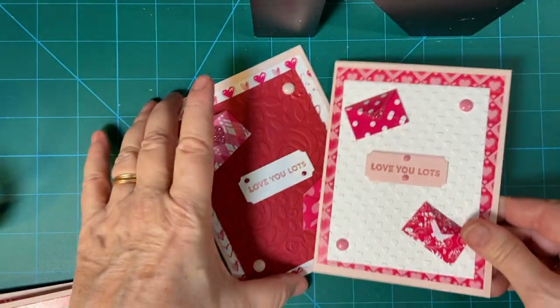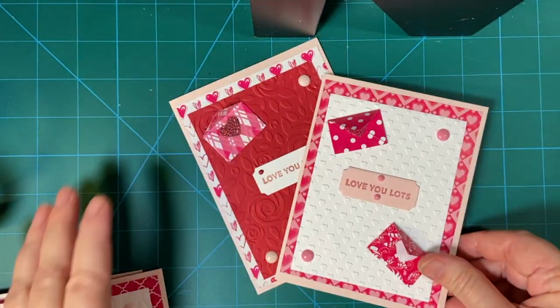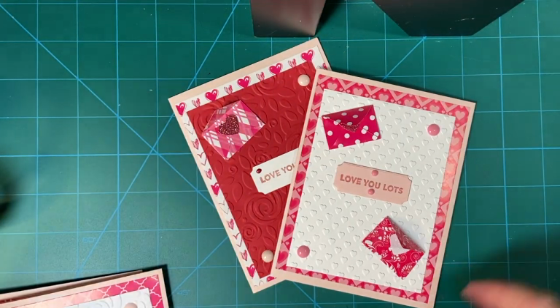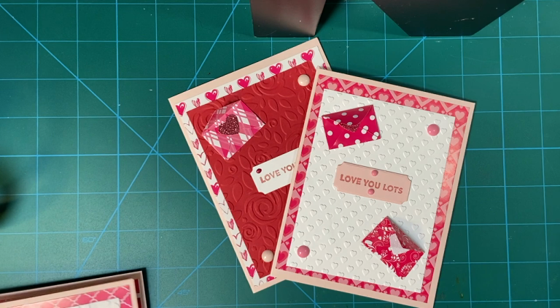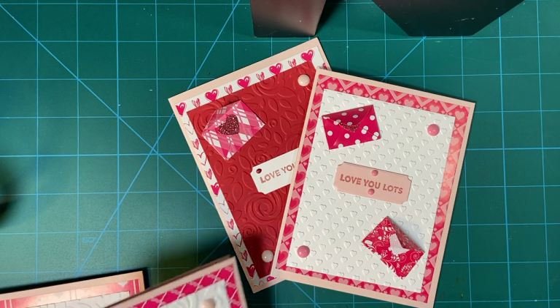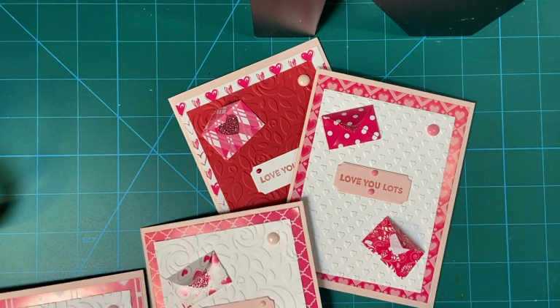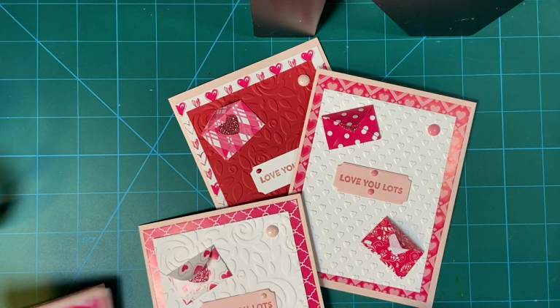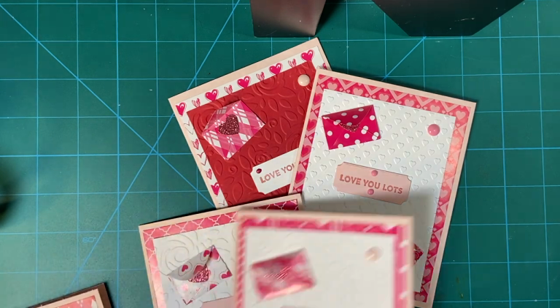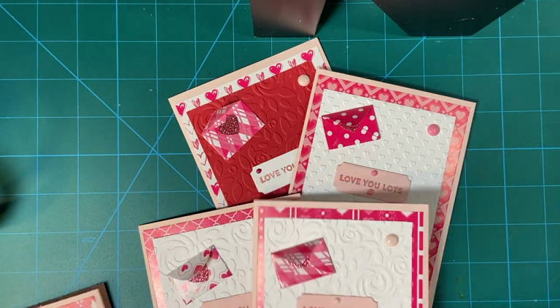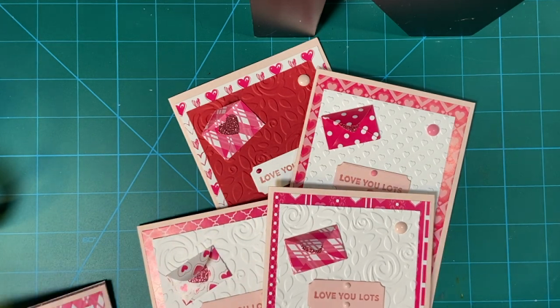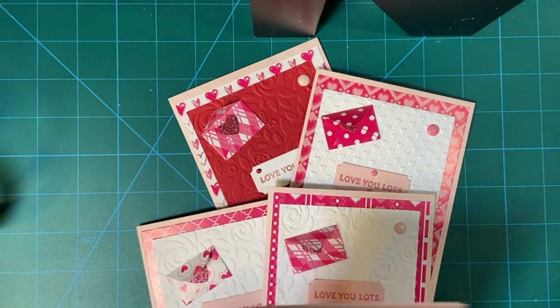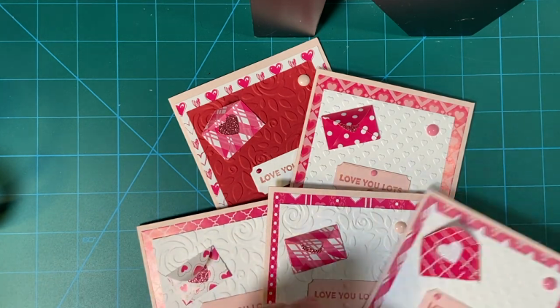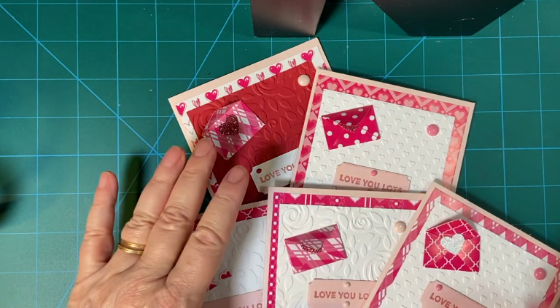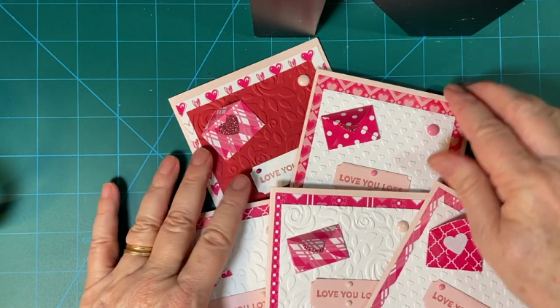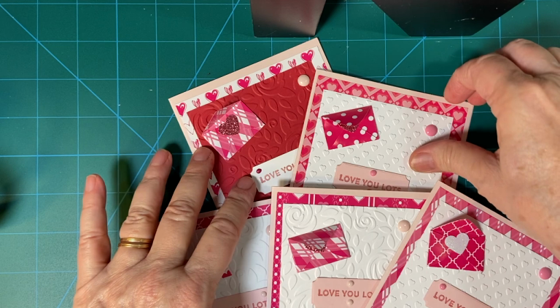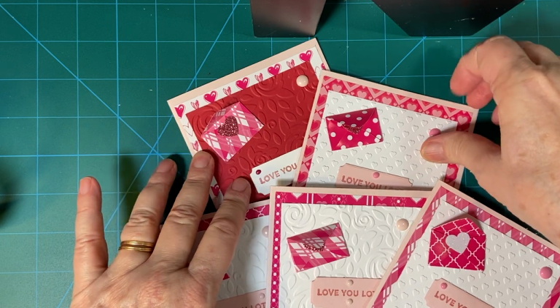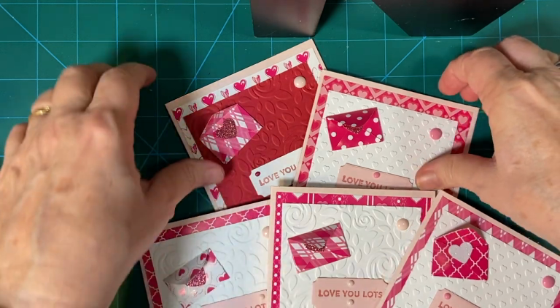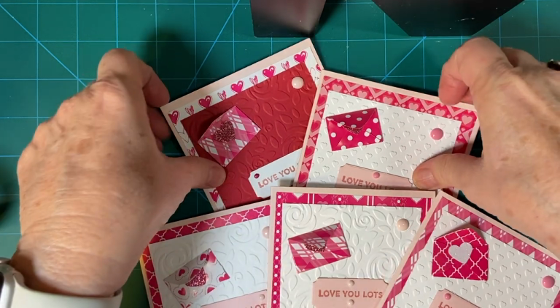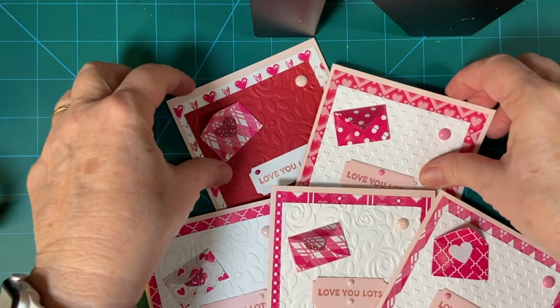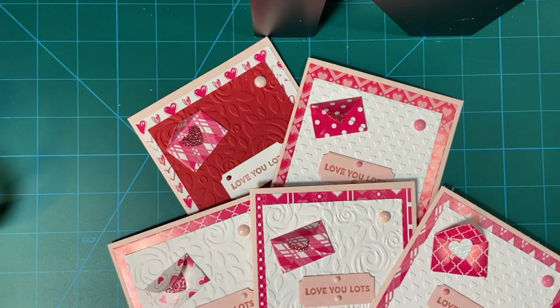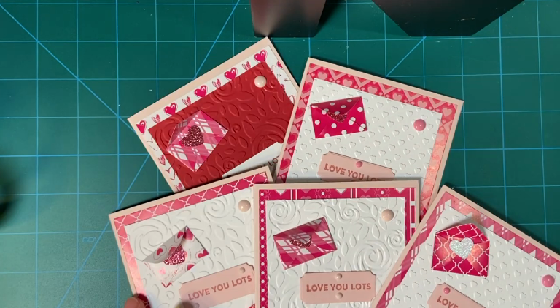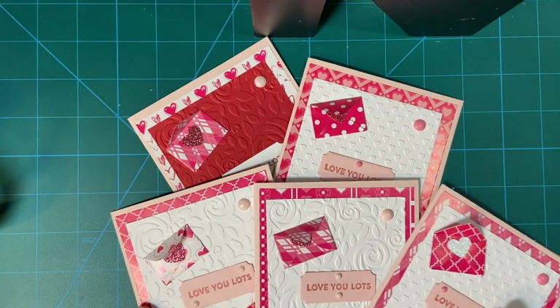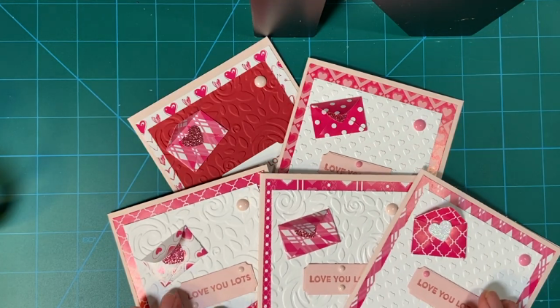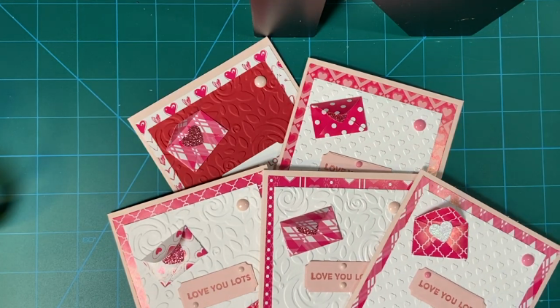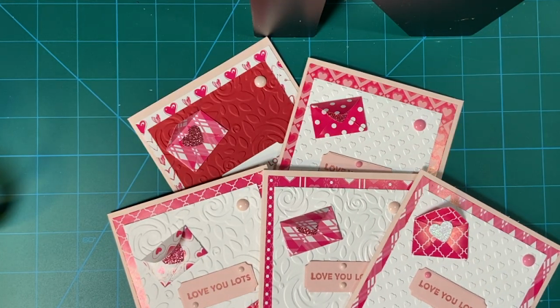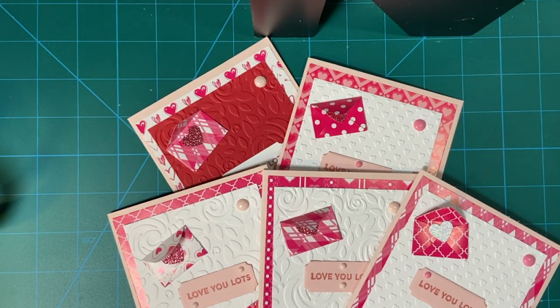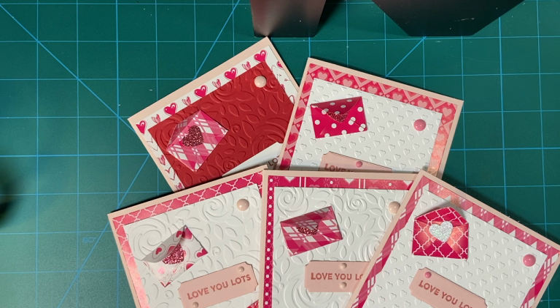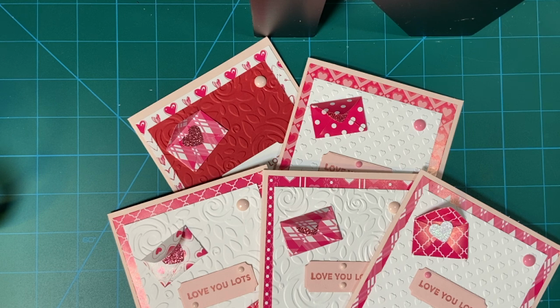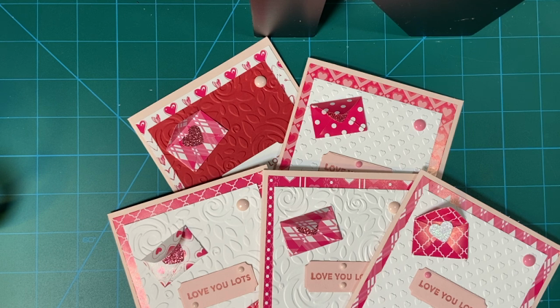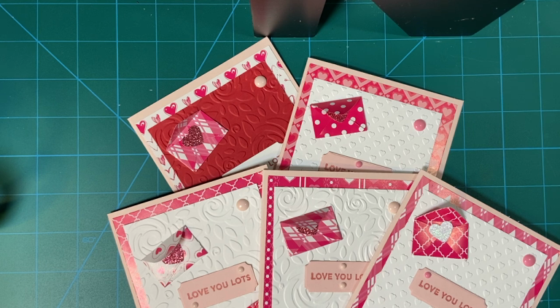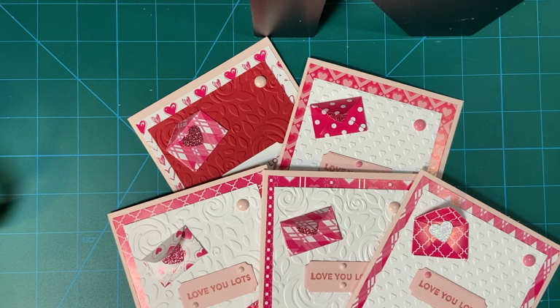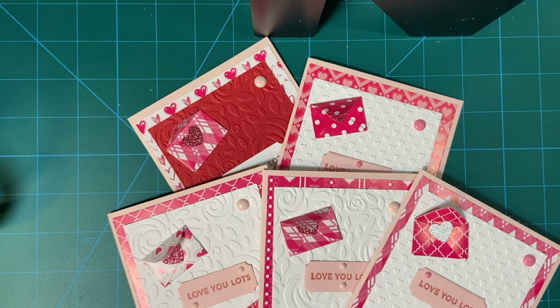There are all my cards, made with embellishments. And if you haven't seen that one yet, I will link it in my end screen. Thank you so much for joining me. Have a wonderful day. Bye bye.